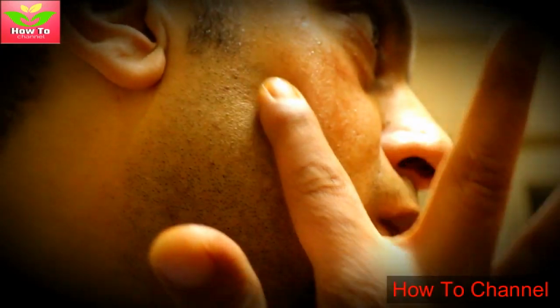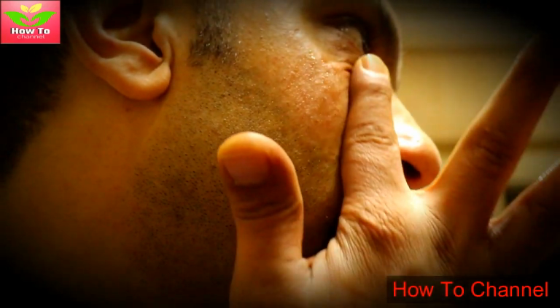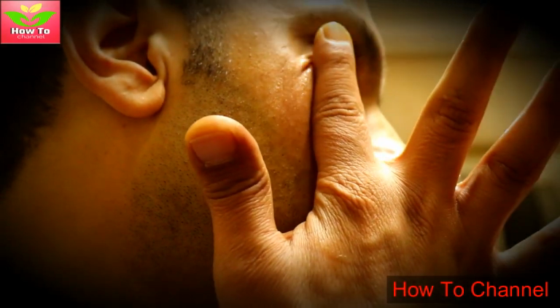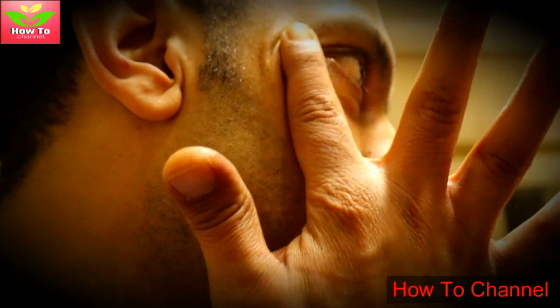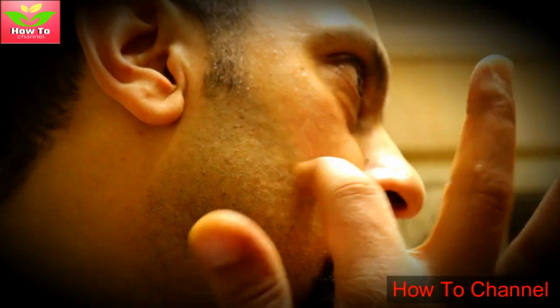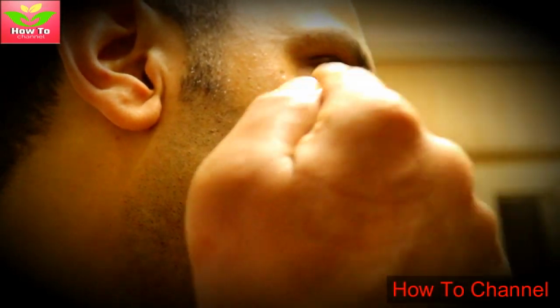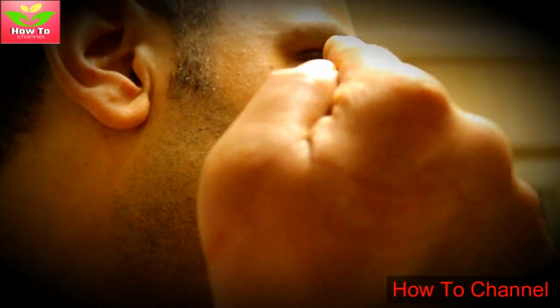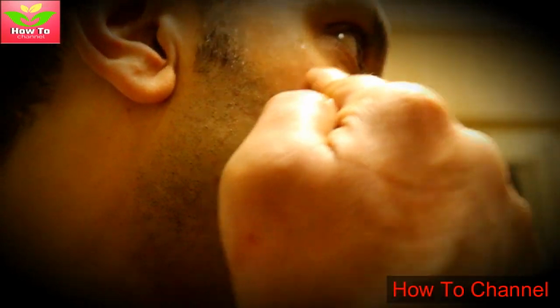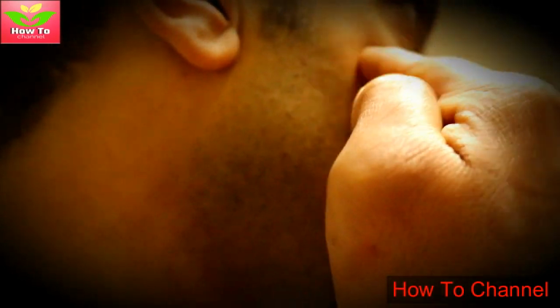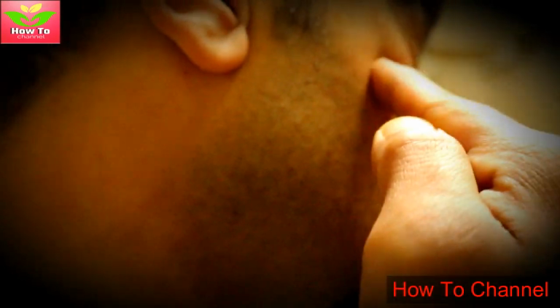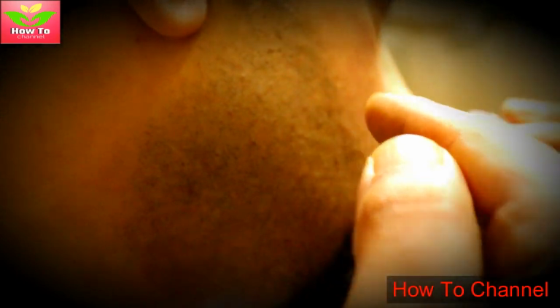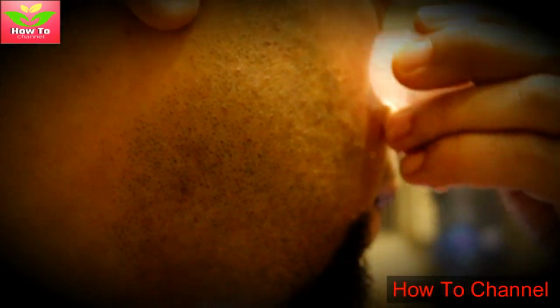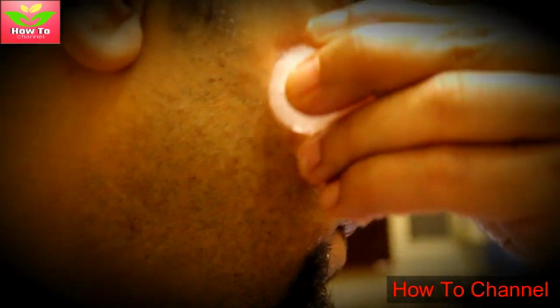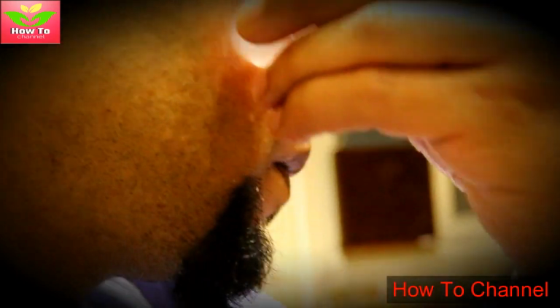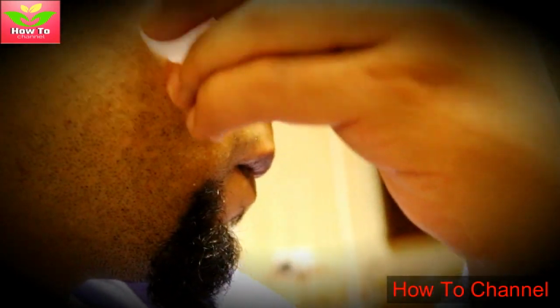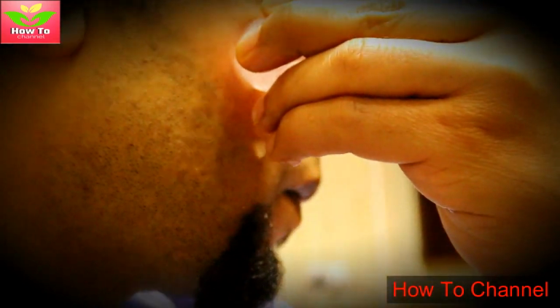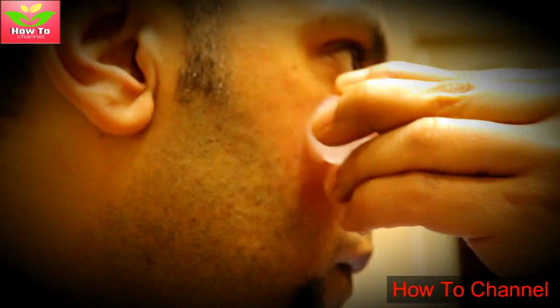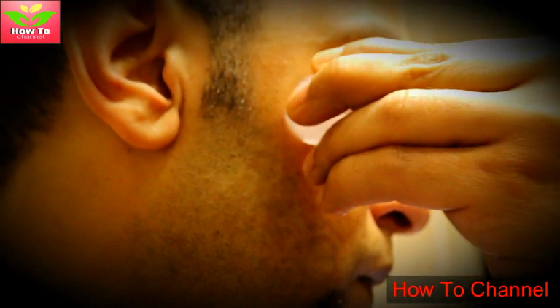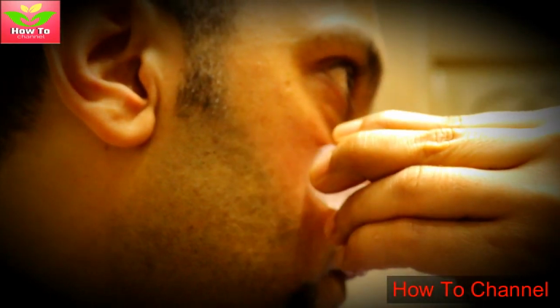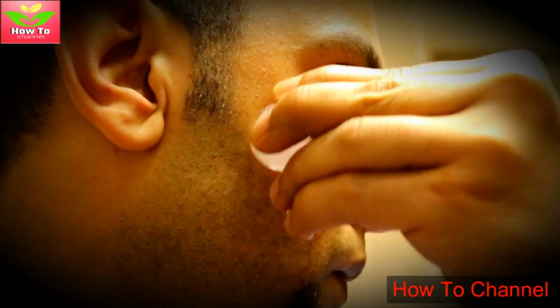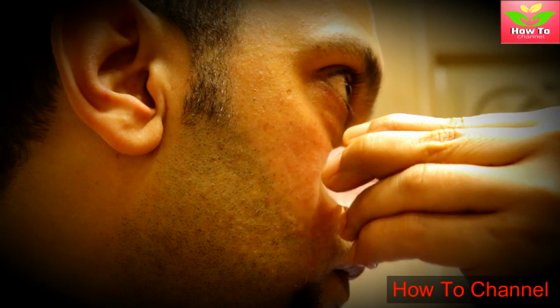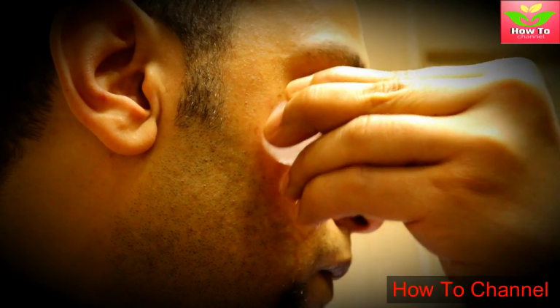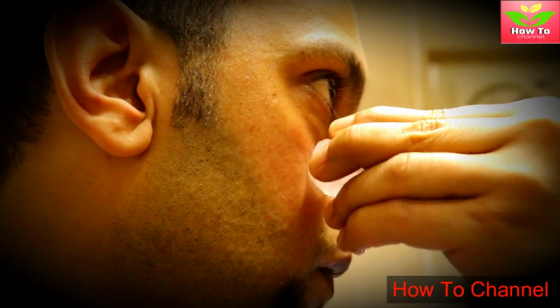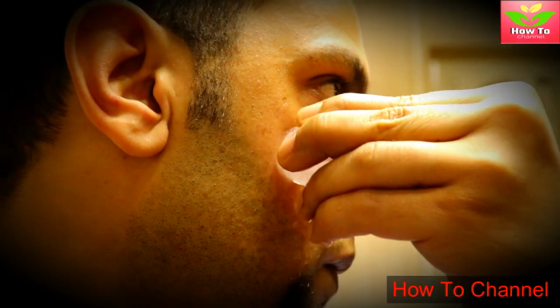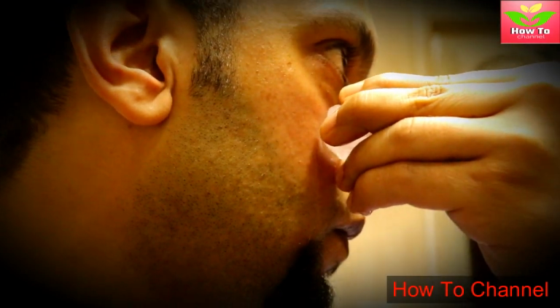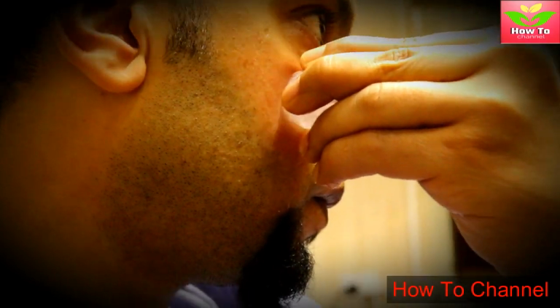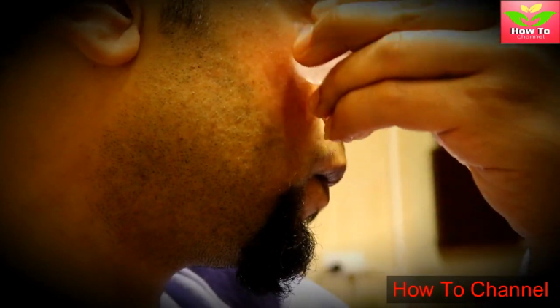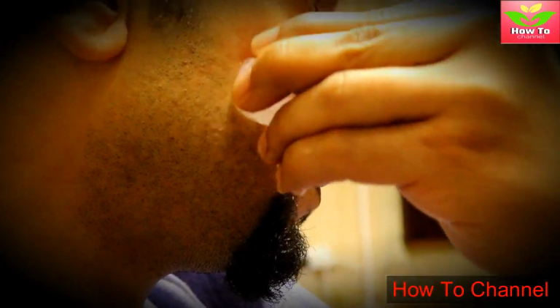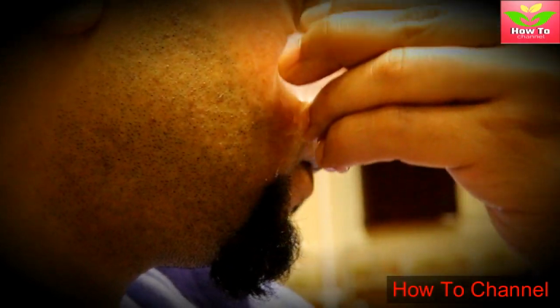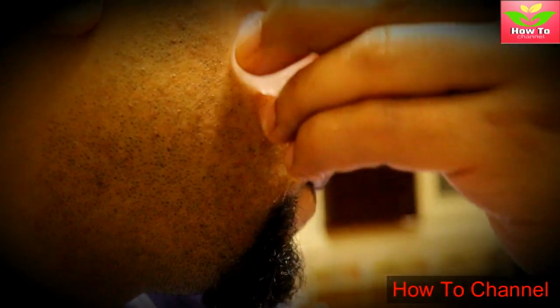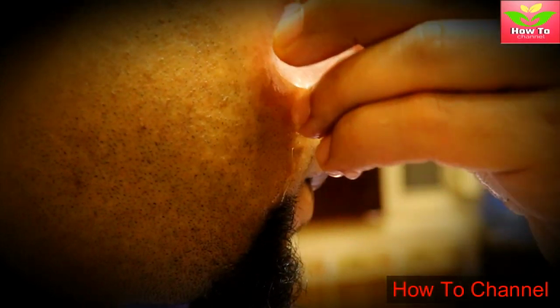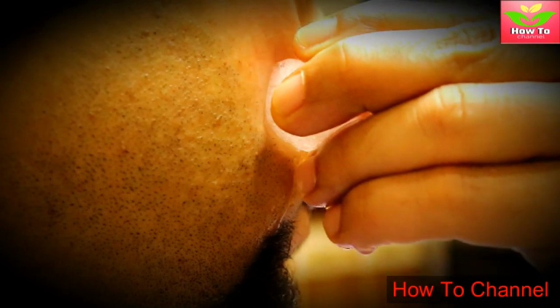4. It closes open pores. Washing your face keeps your pores clean, but it also opens the pores. Make a habit of applying an ice cube on your skin after face wash. This shrinks the open pores and reduces the chances of clogging.